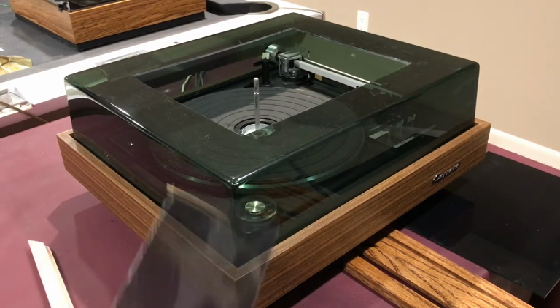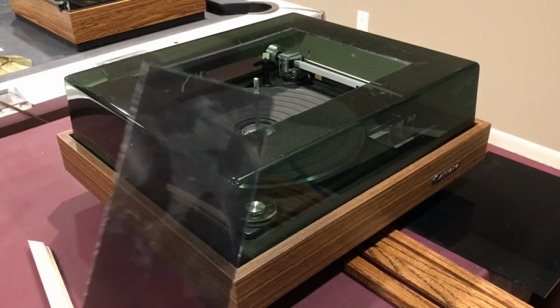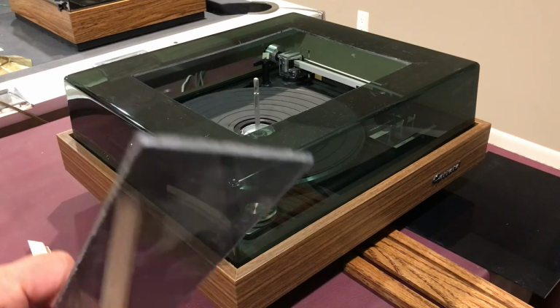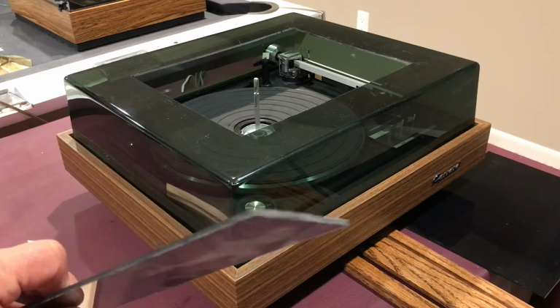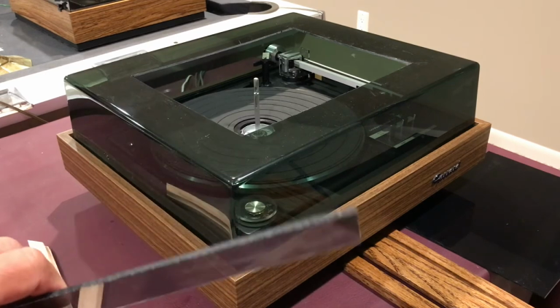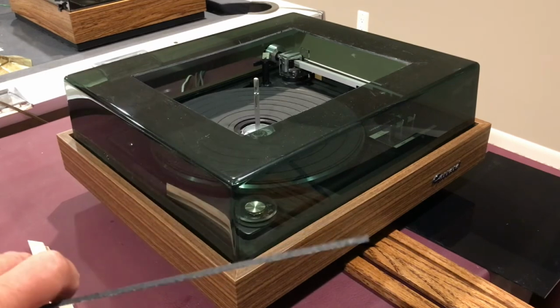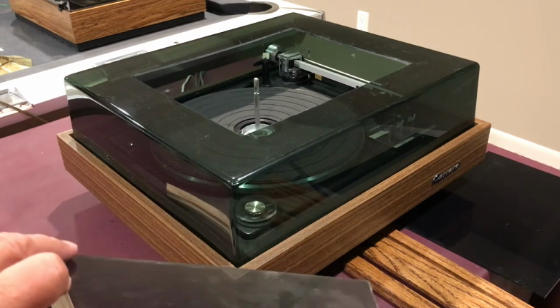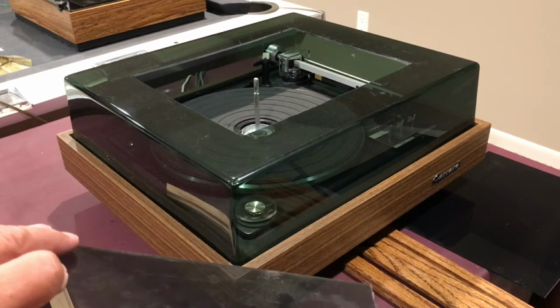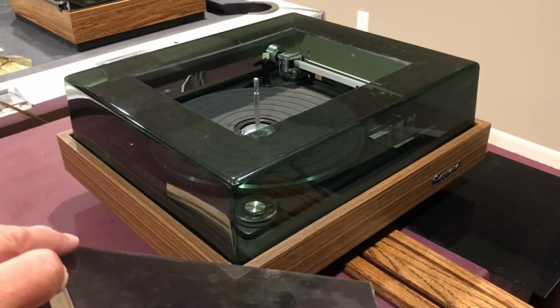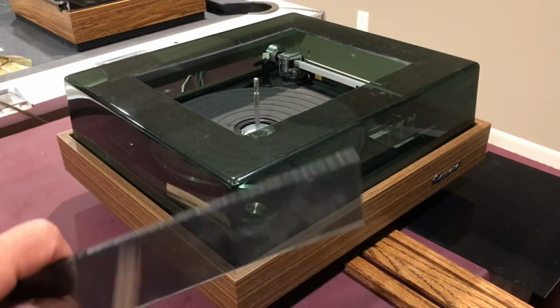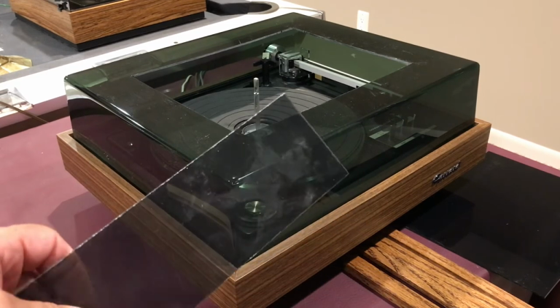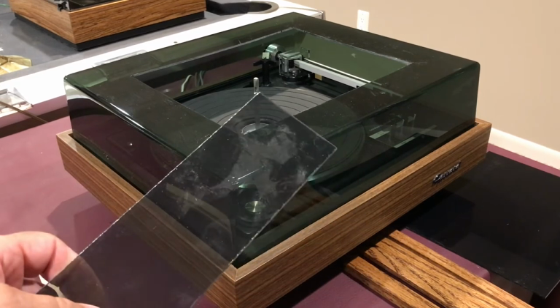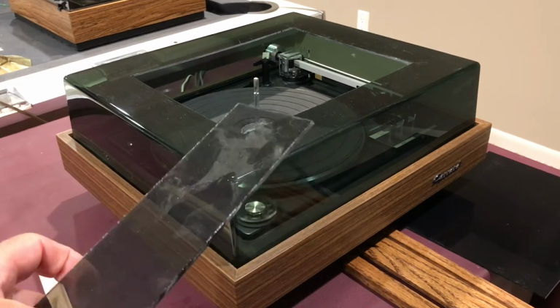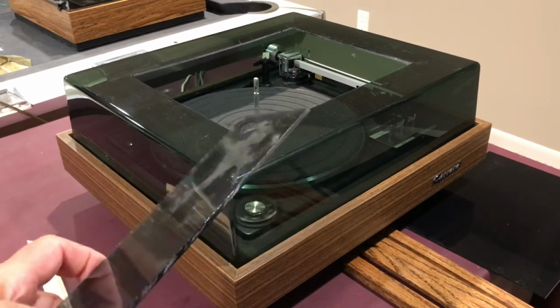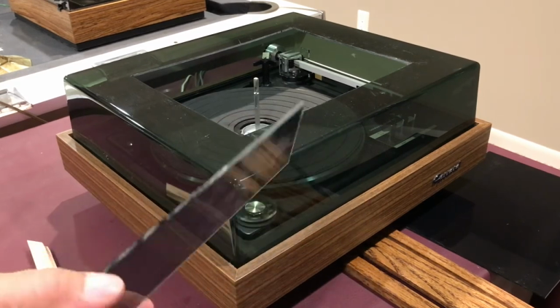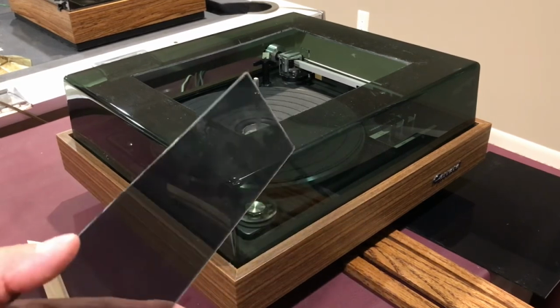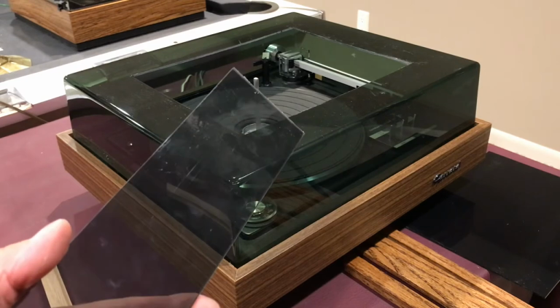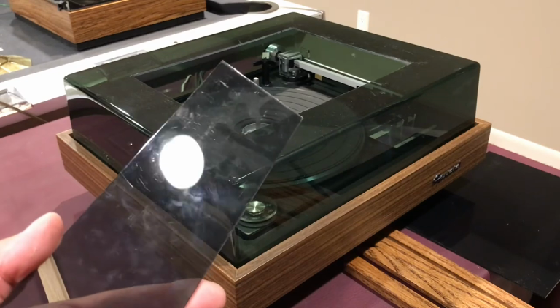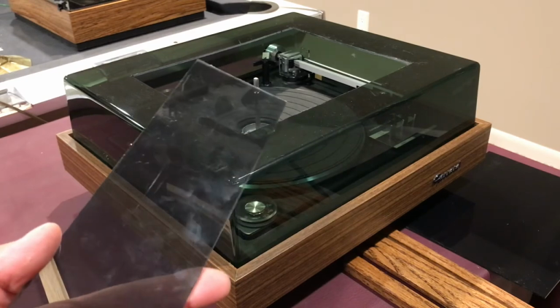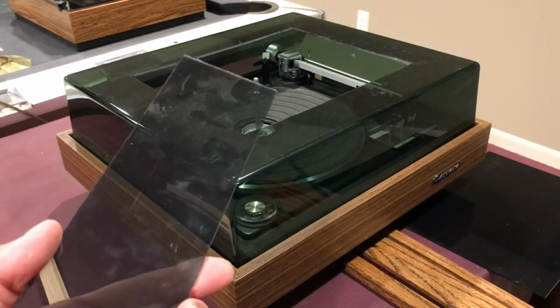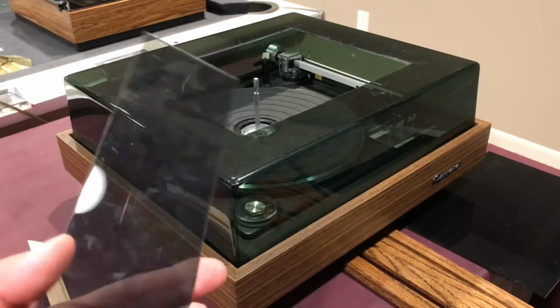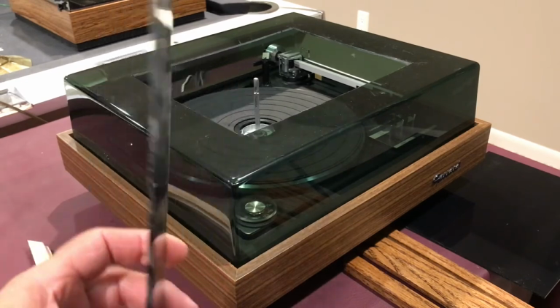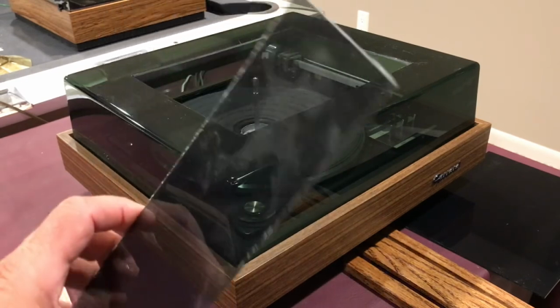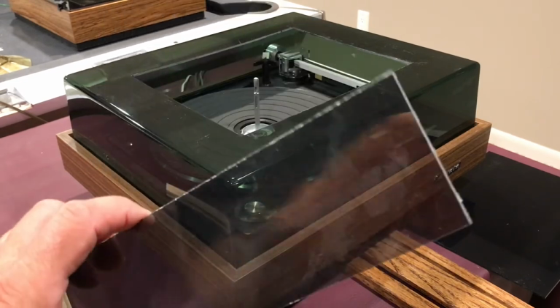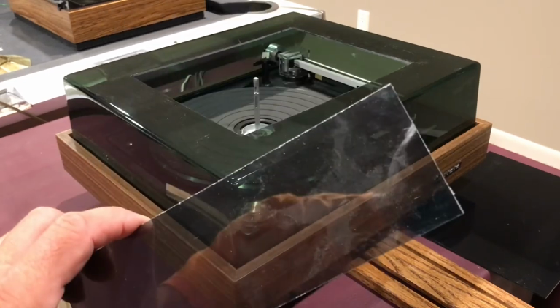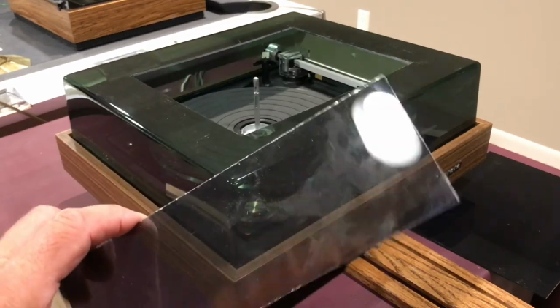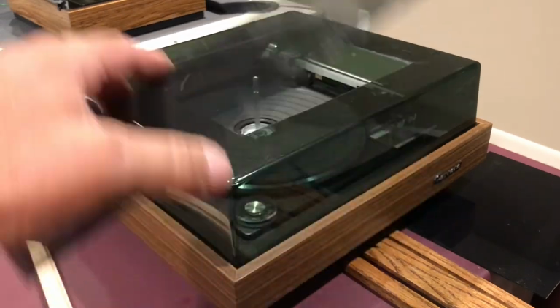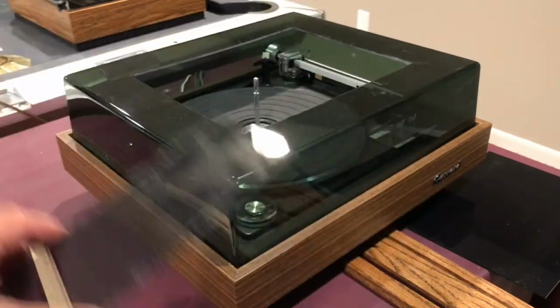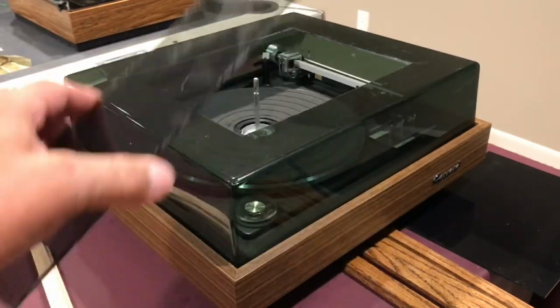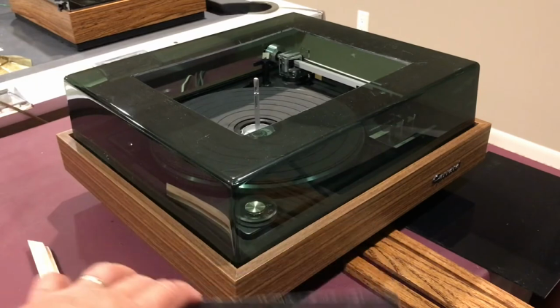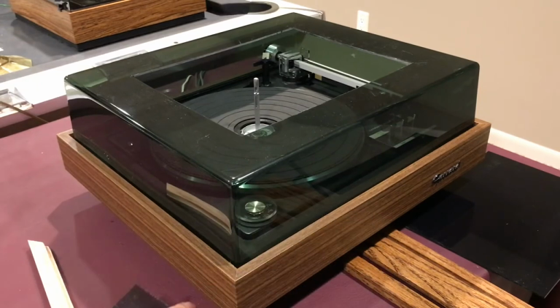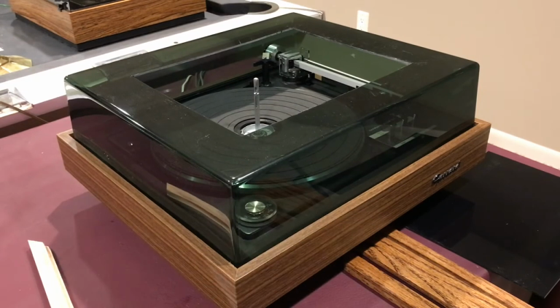The next thing I did was go online and order an eighth-inch 12 by 12 piece of smoke gray acrylic plastic, and I used that to fill in the middle piece.